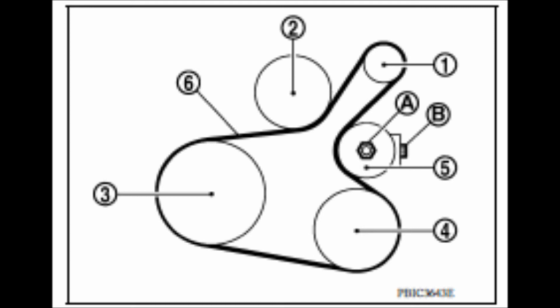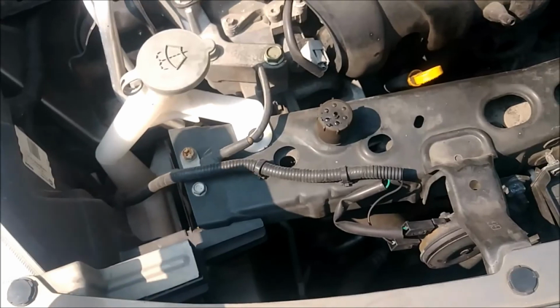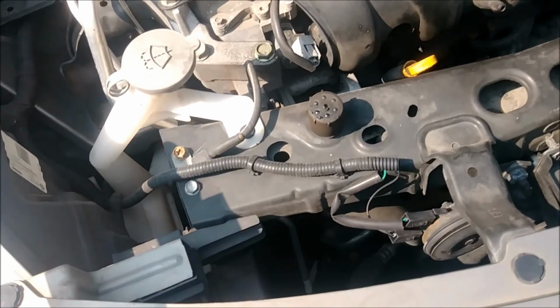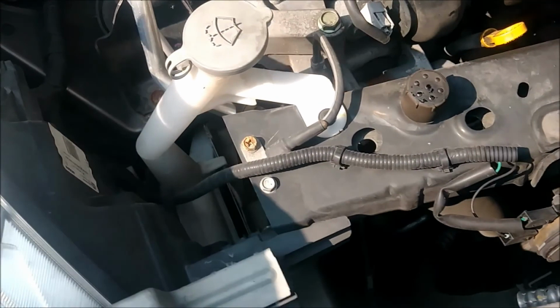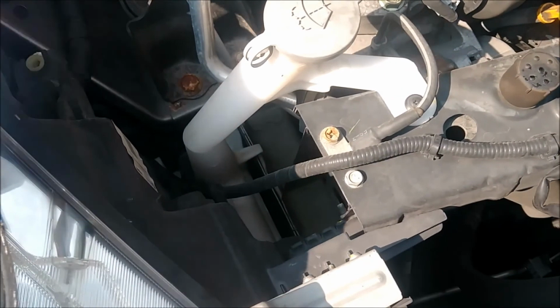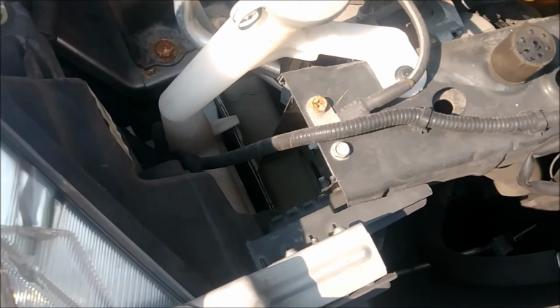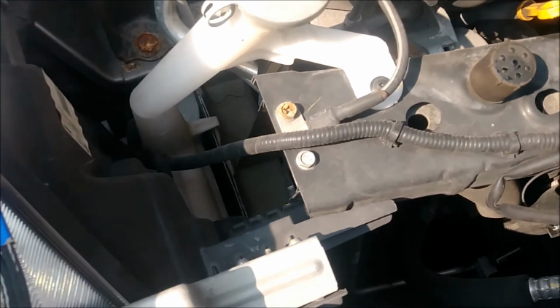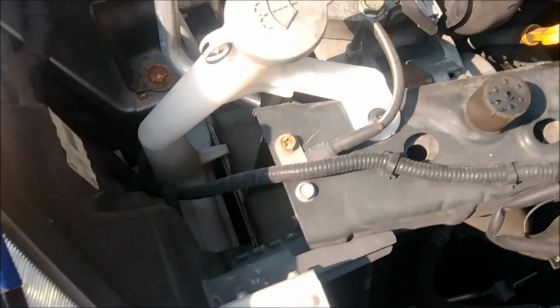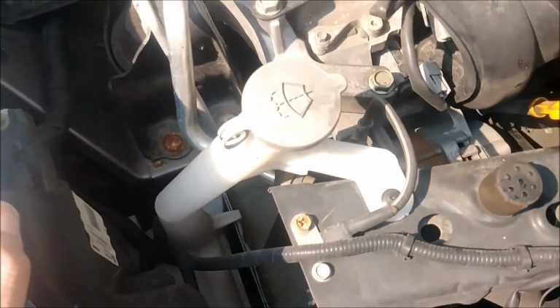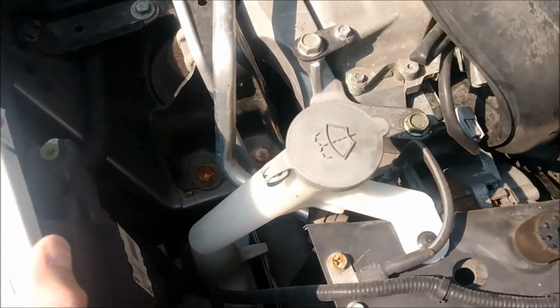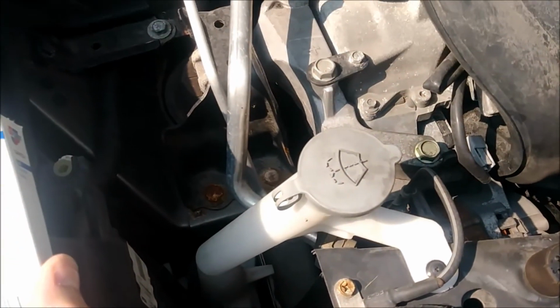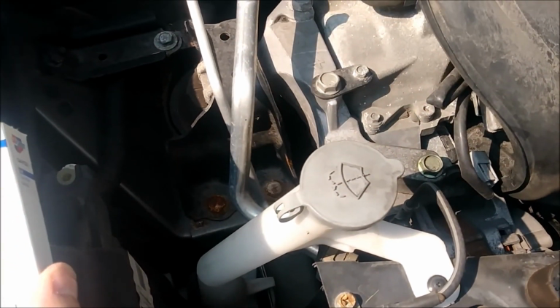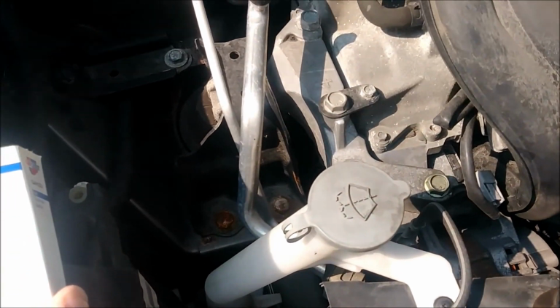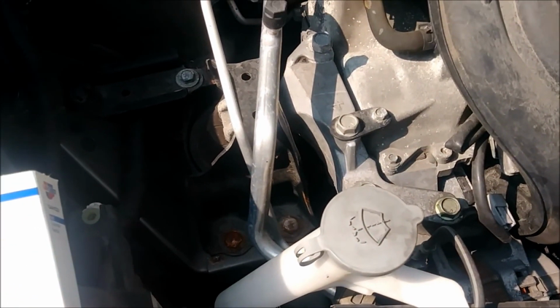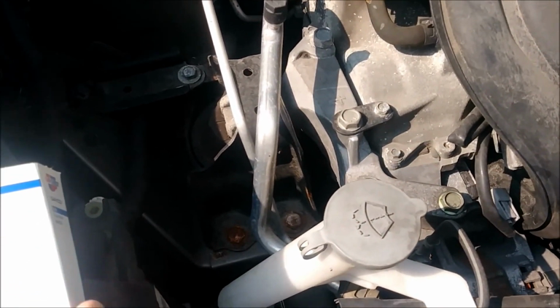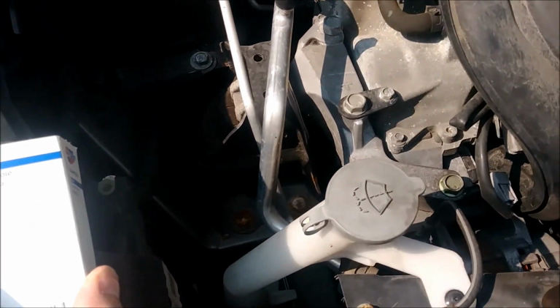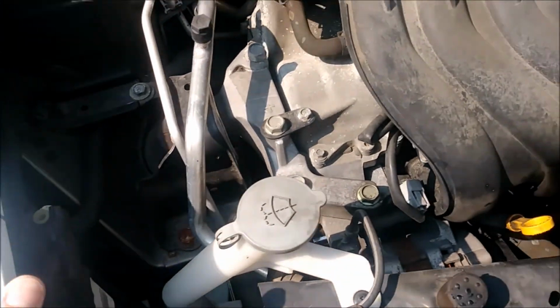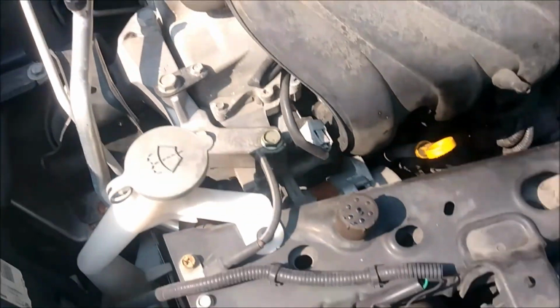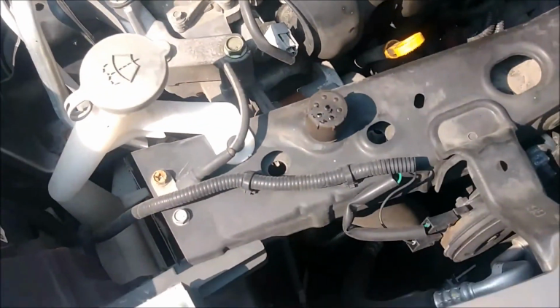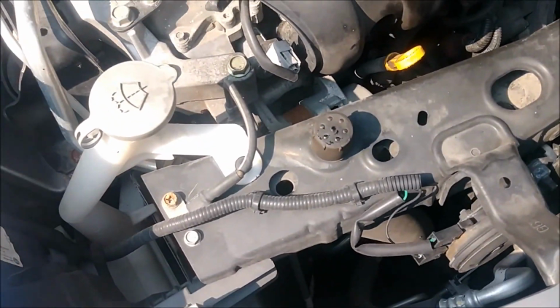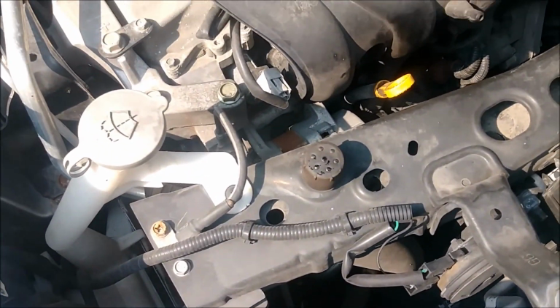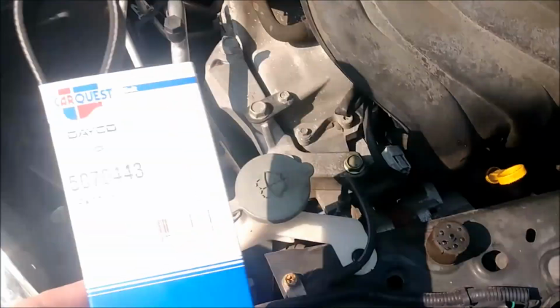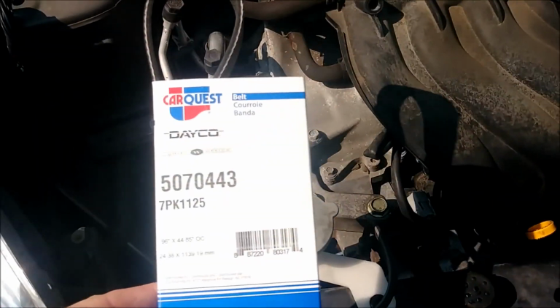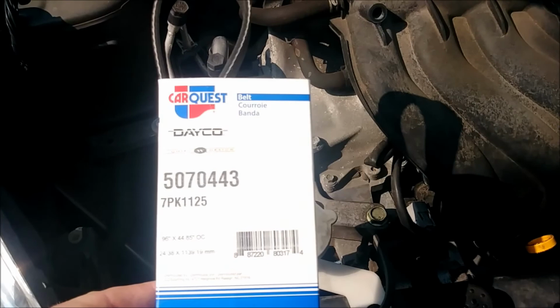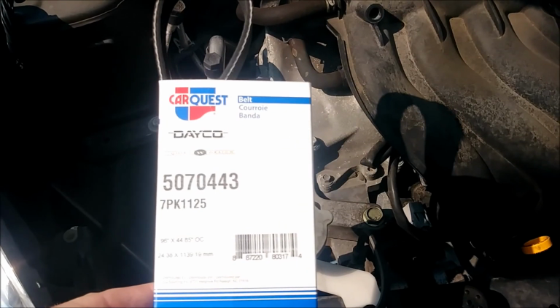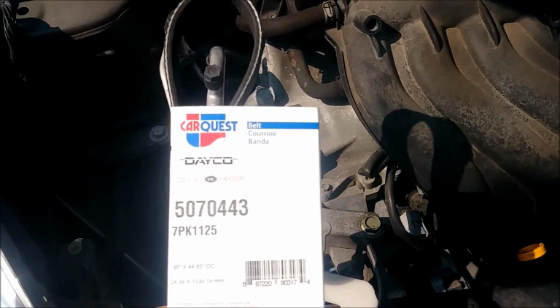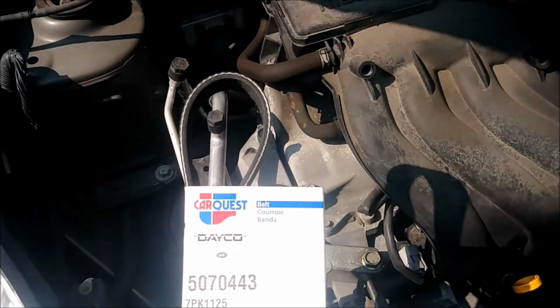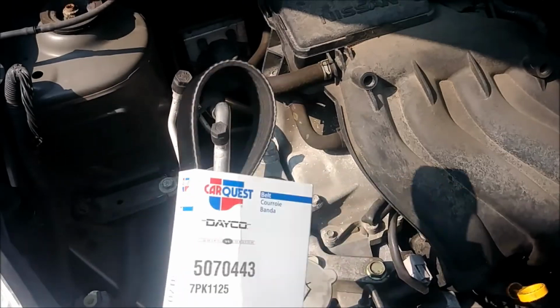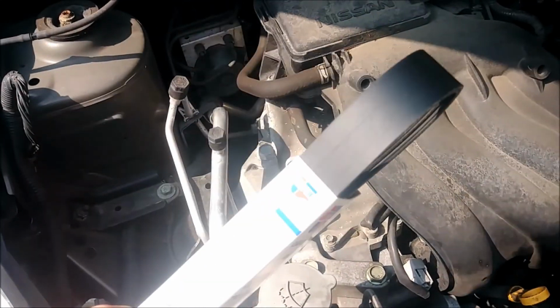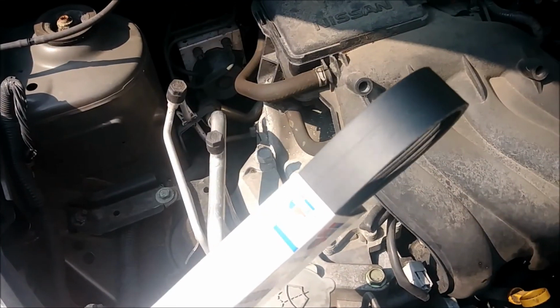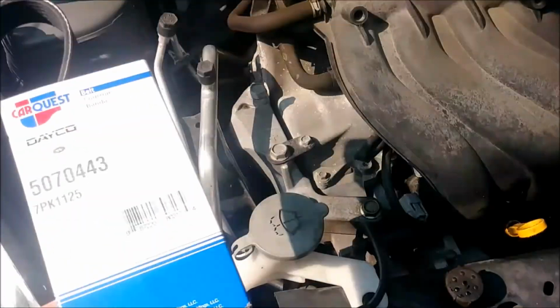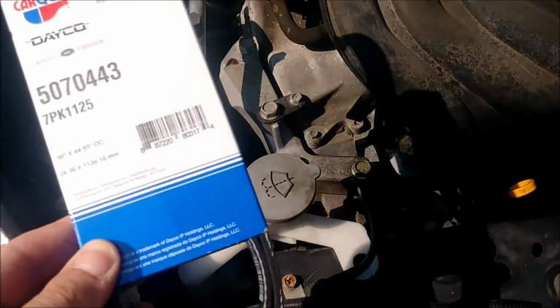I'm going to be replacing the serpentine belt, which is located on the passenger side of a 2016 Nissan Versa. Here's the part number — serpentine belt, brand new.